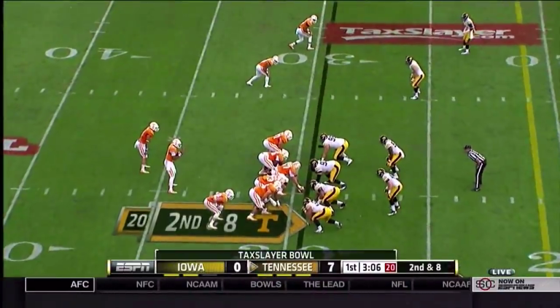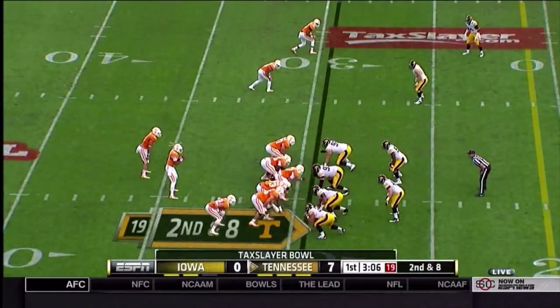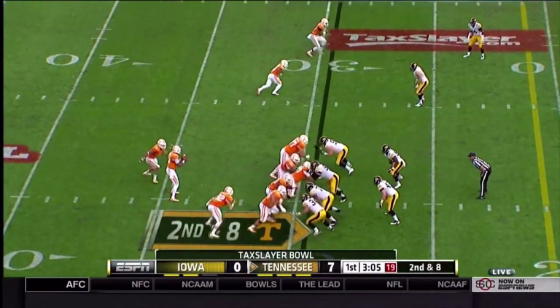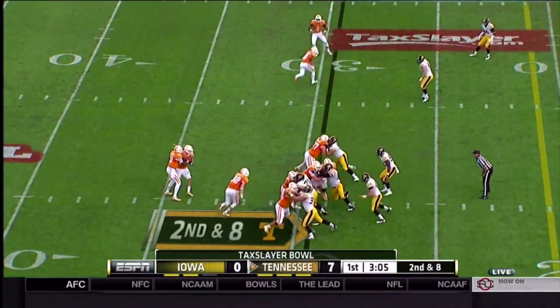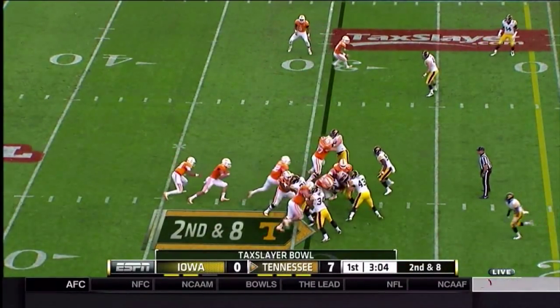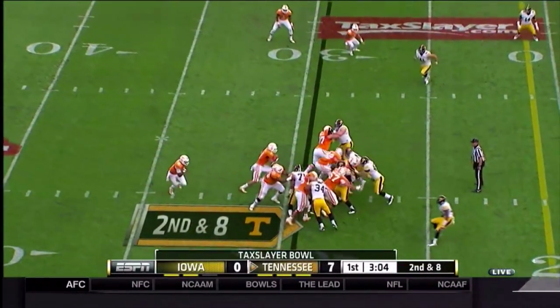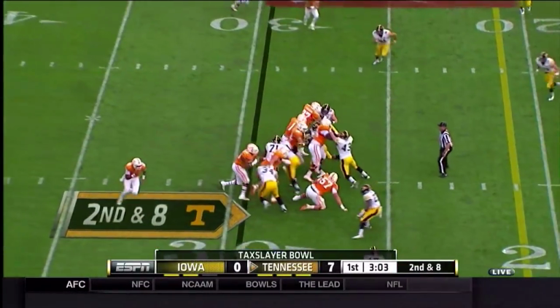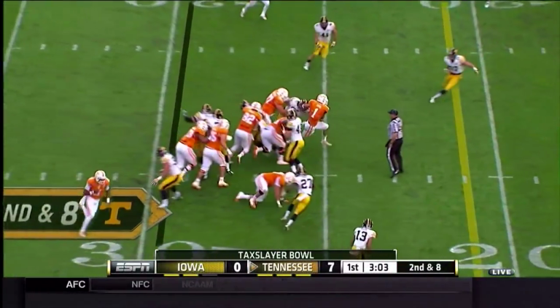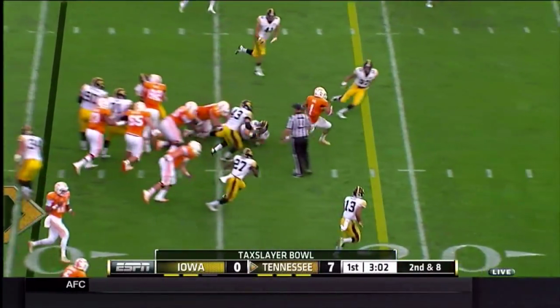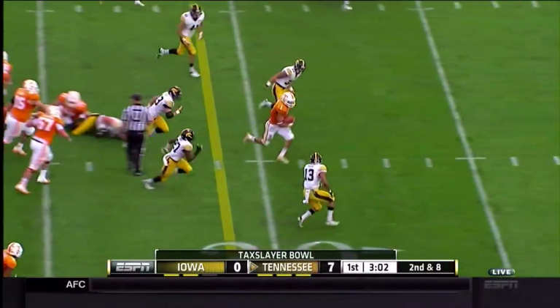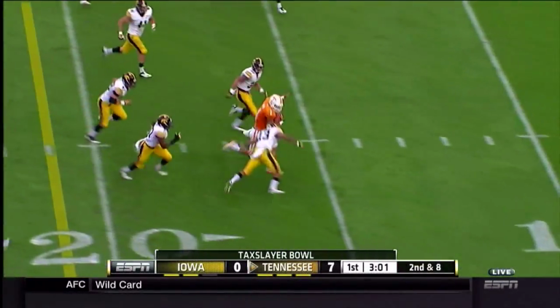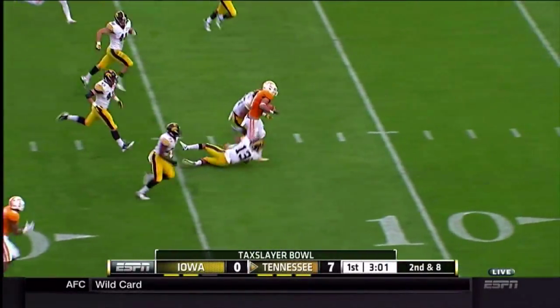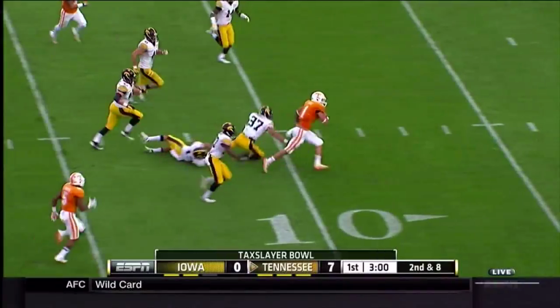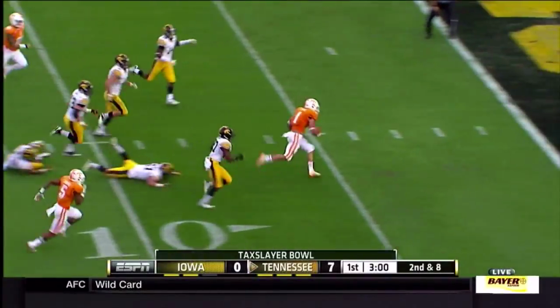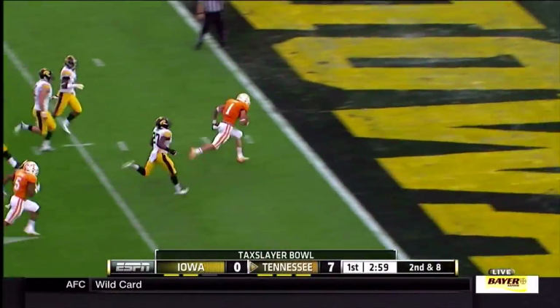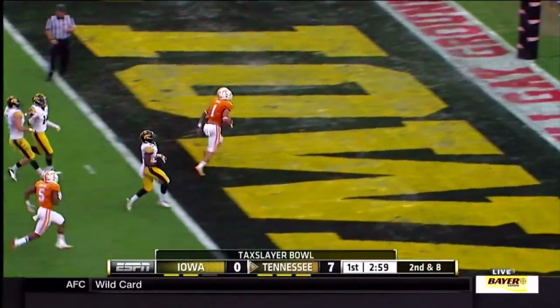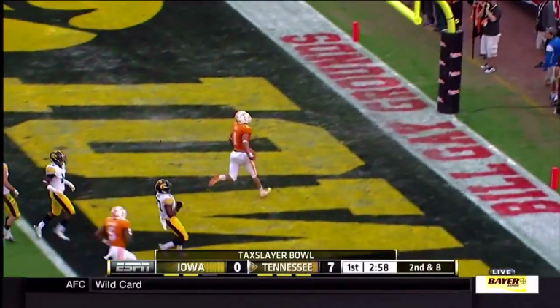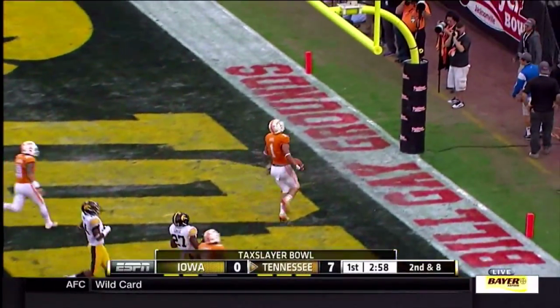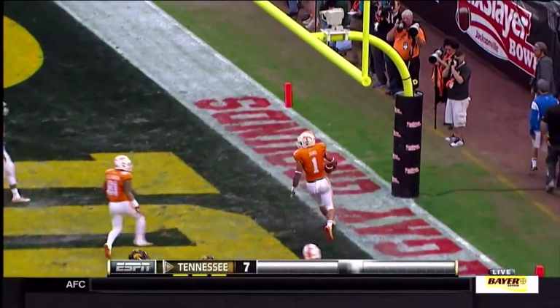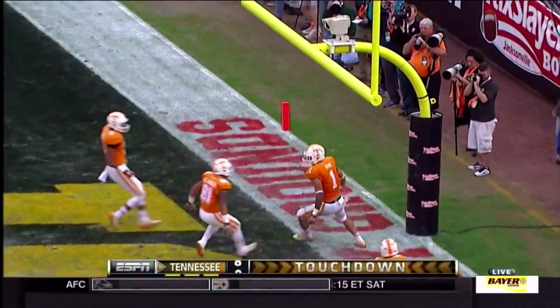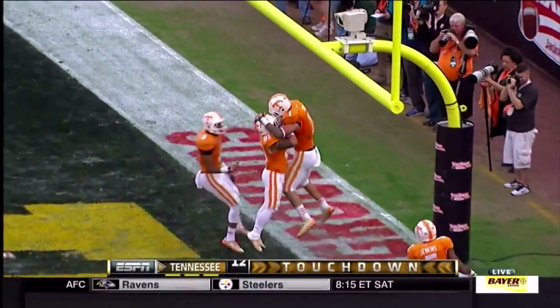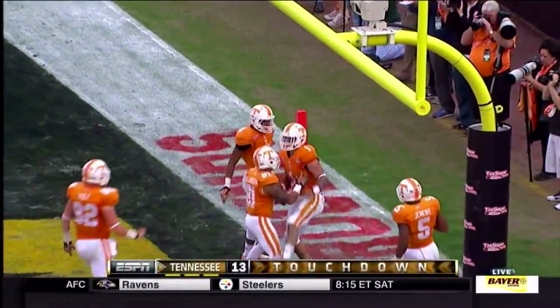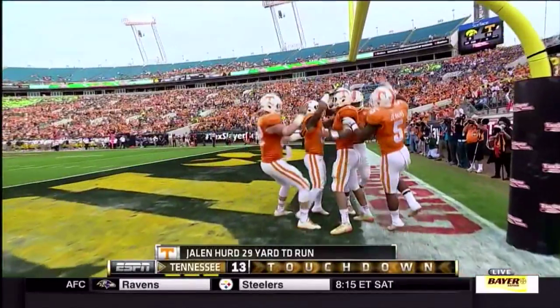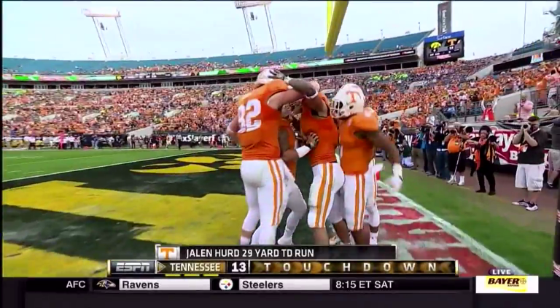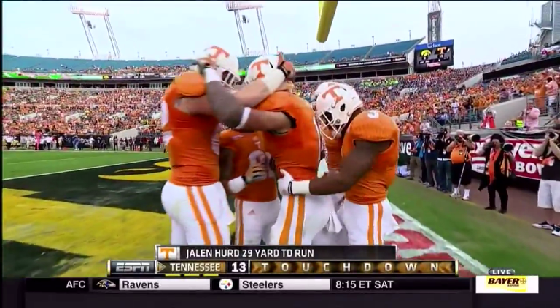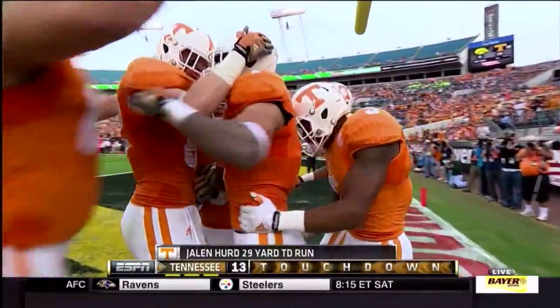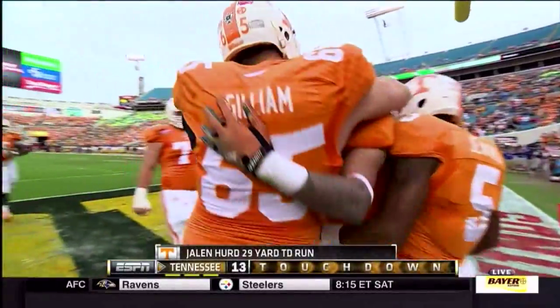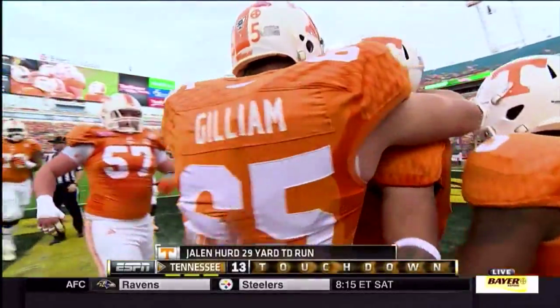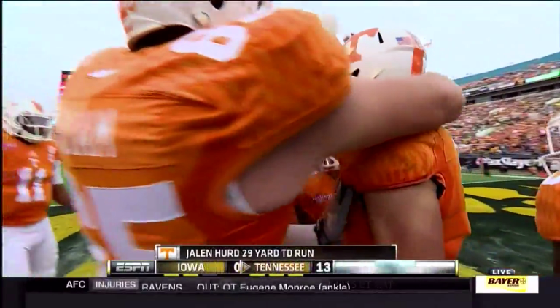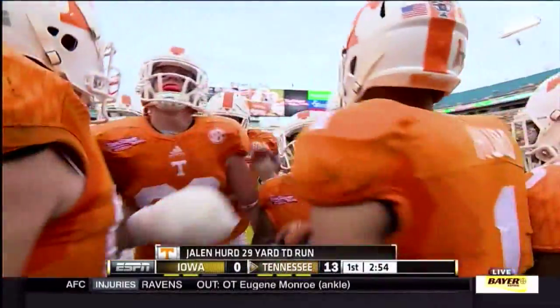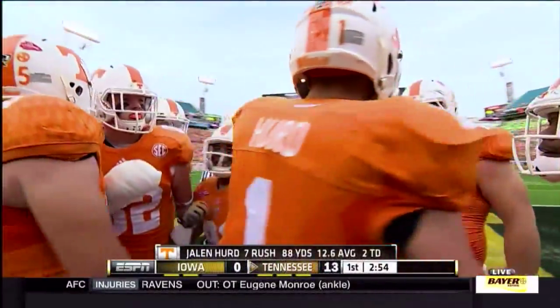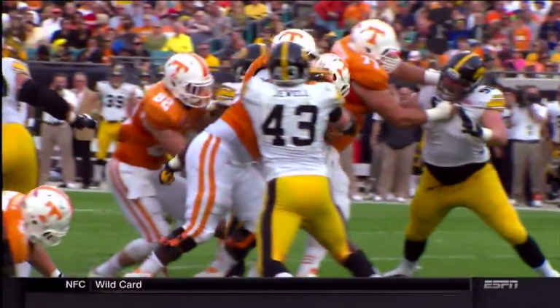Hurd takes it in from three yards out, and Tennessee jumps in front of this TaxSlayer Bowl. Handoff Hurd, left tackle, to the 20, down to the 15, to the 10, to the five, touchdown, Tennessee. Jalen Hurd, right up the gut, 29 yards. And the Volunteers lead the Iowa Hawkeyes, 13 to nothing.